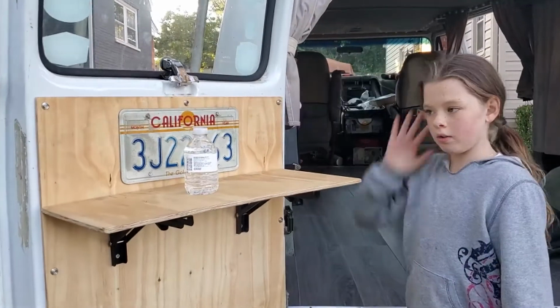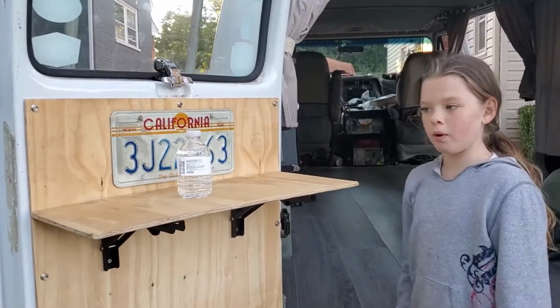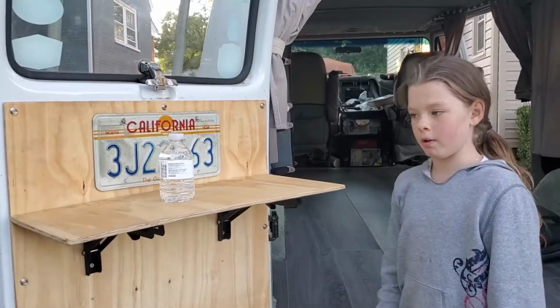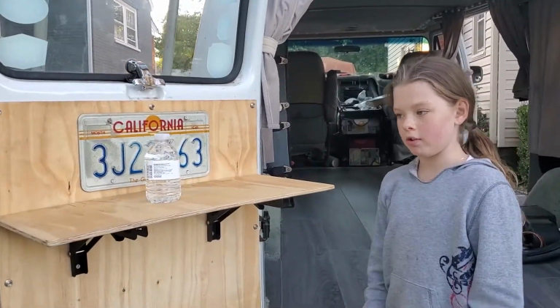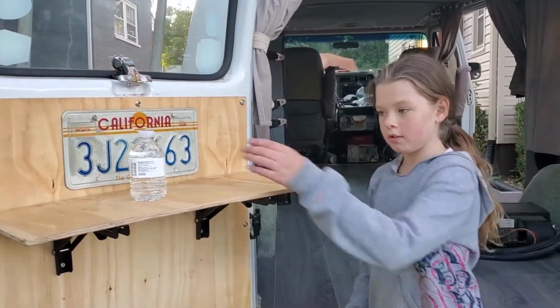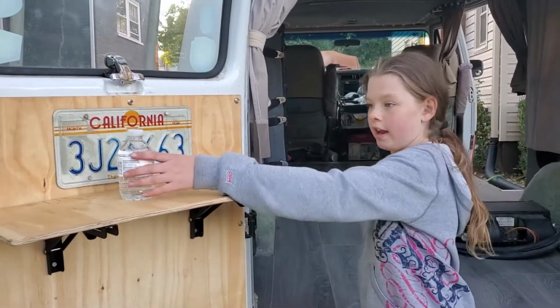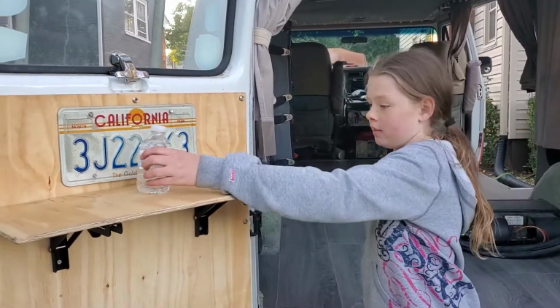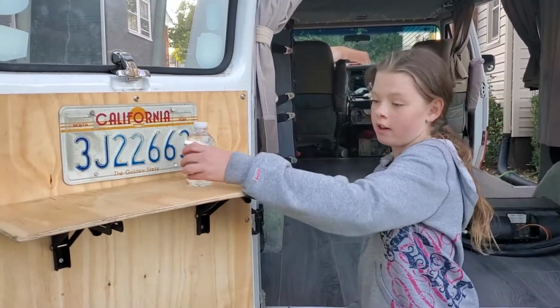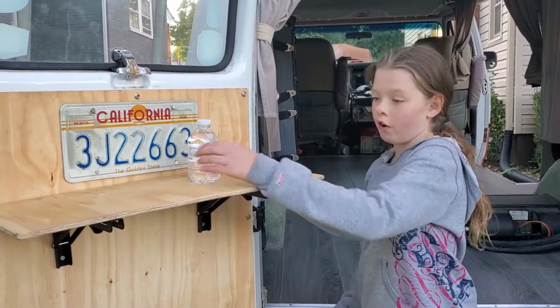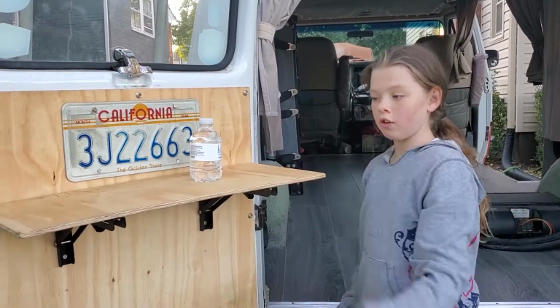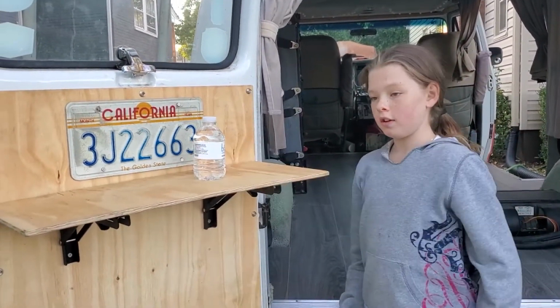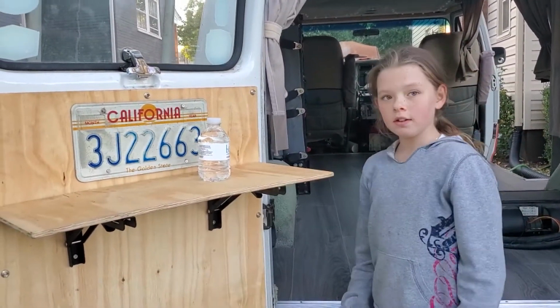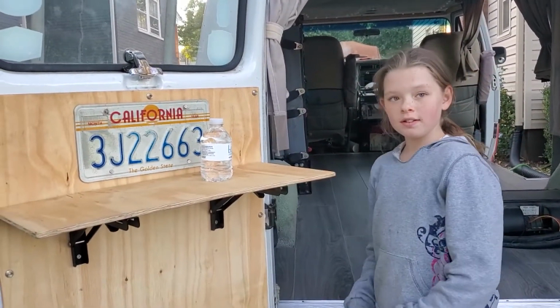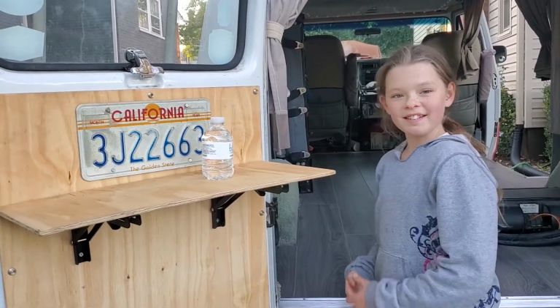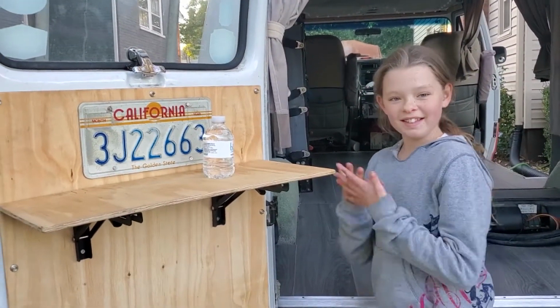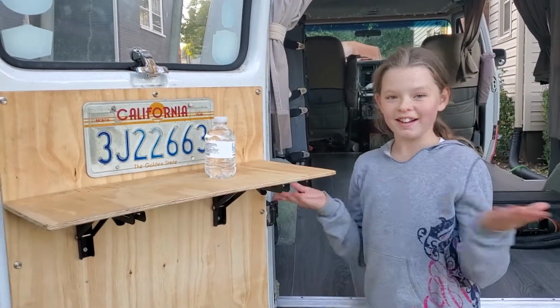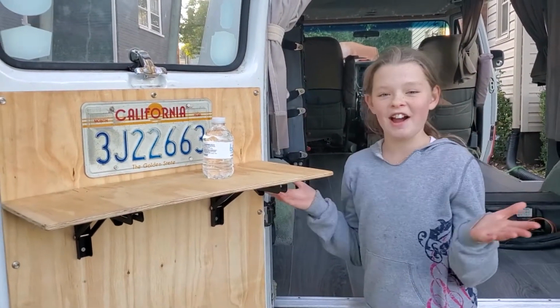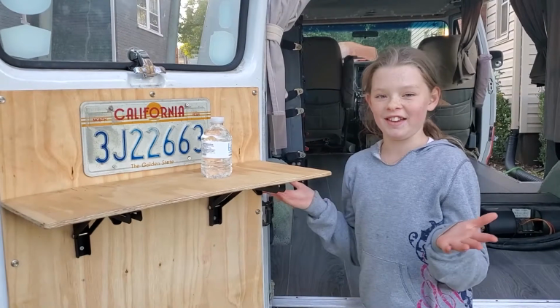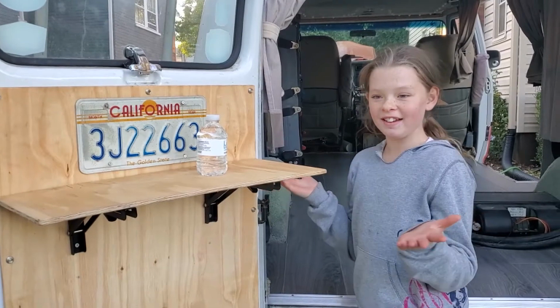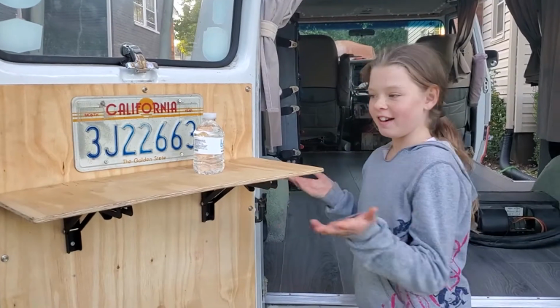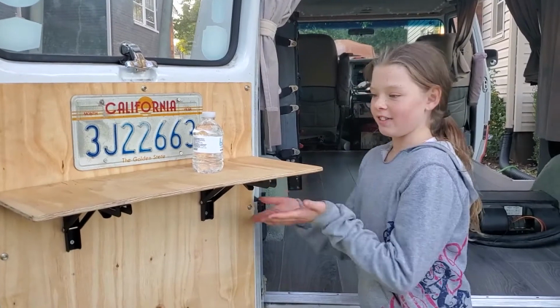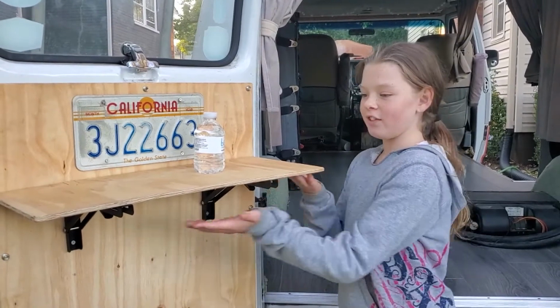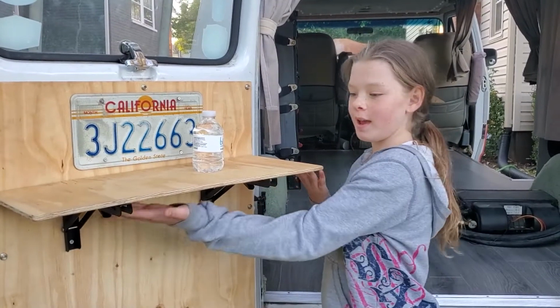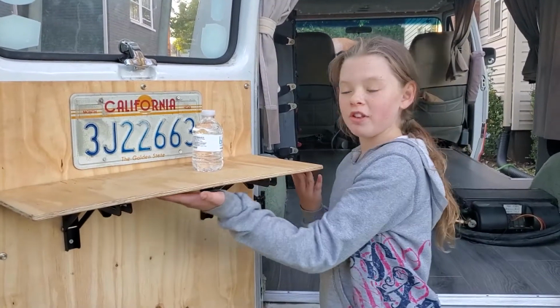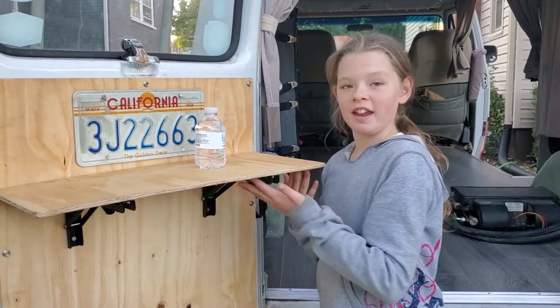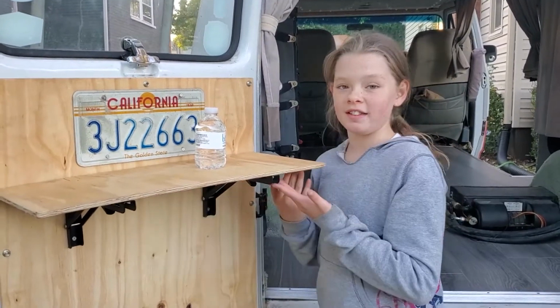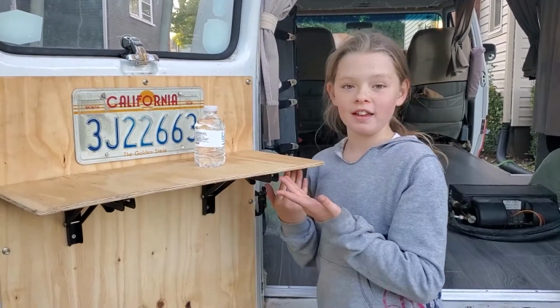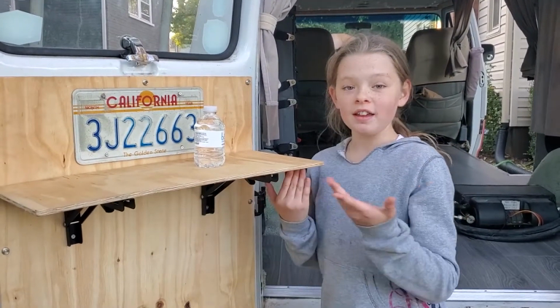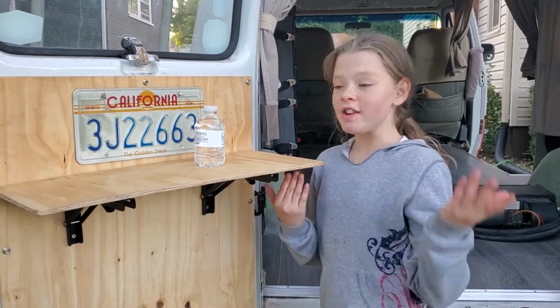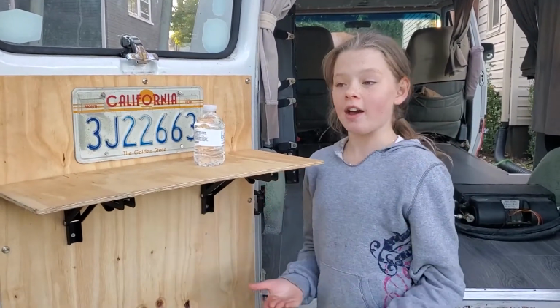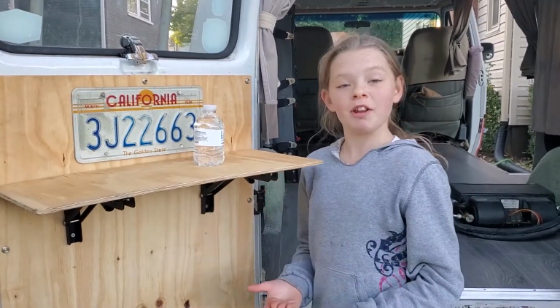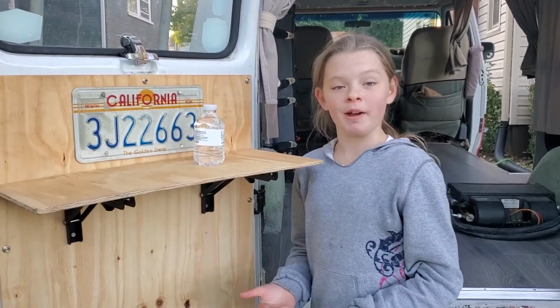Water bottle stays. It does not fall. There you have it — our lovely table that is not a bunch of money.